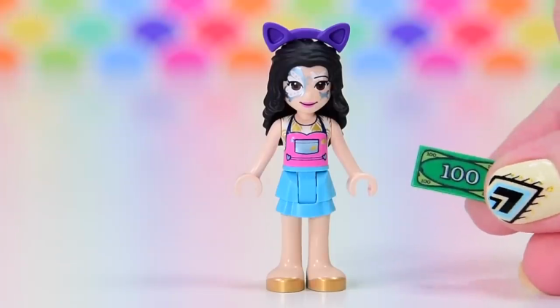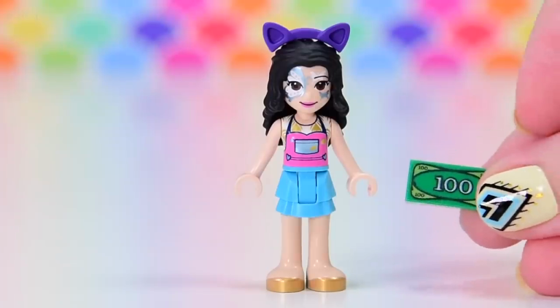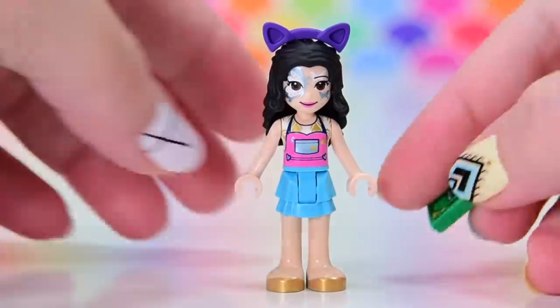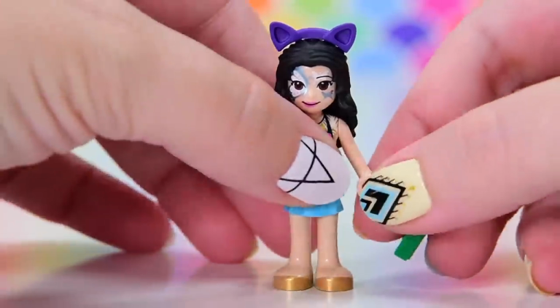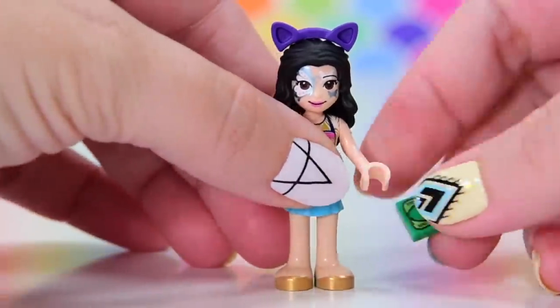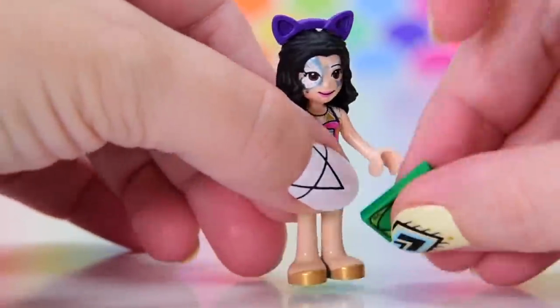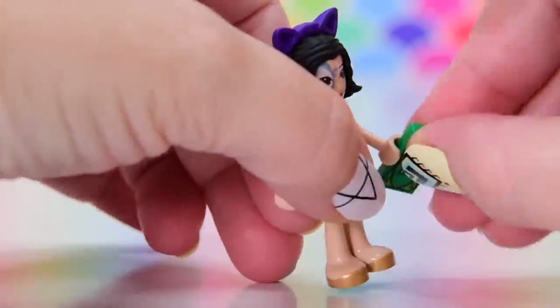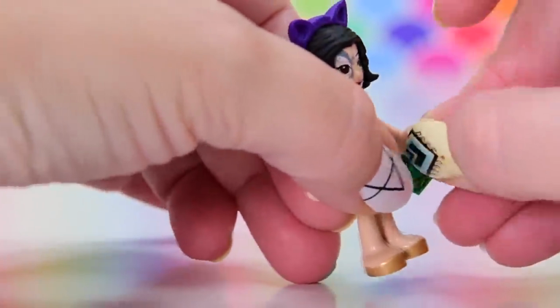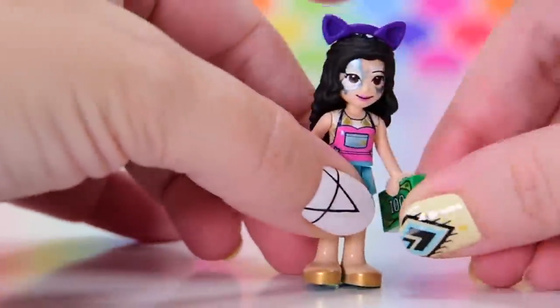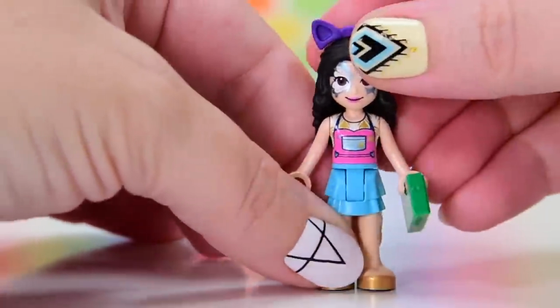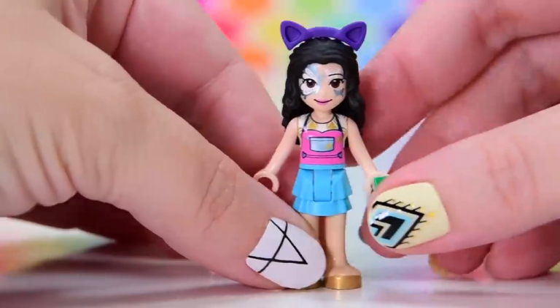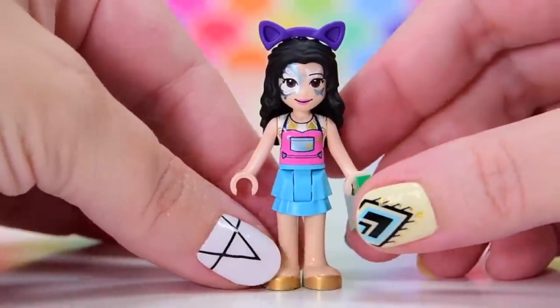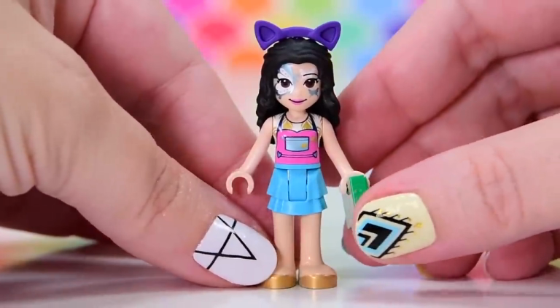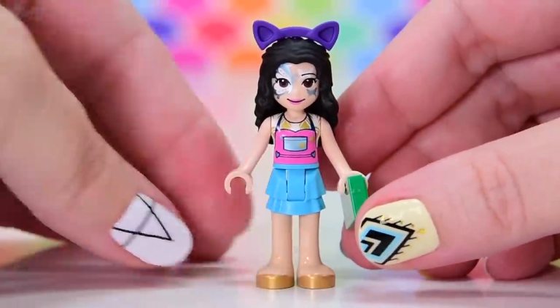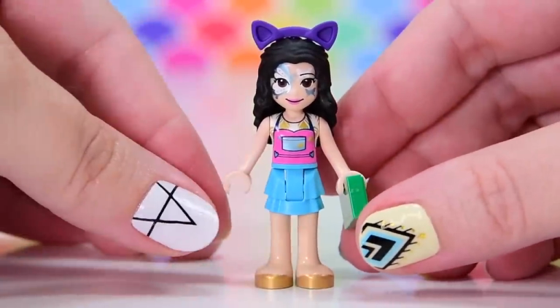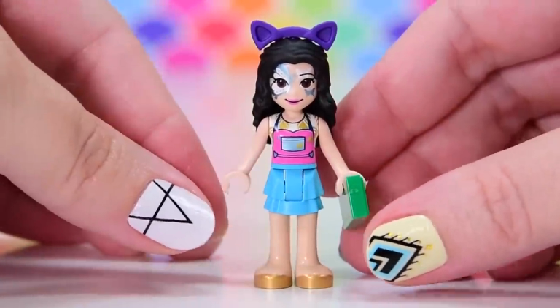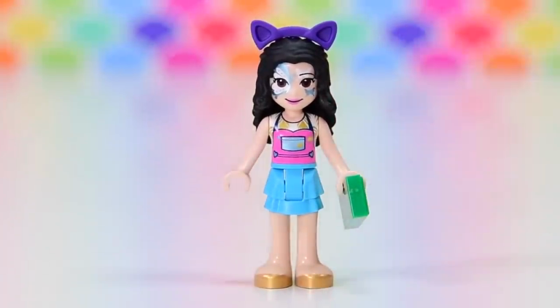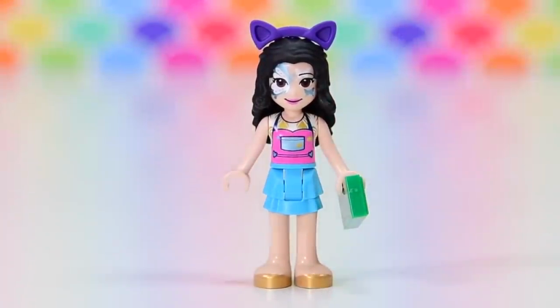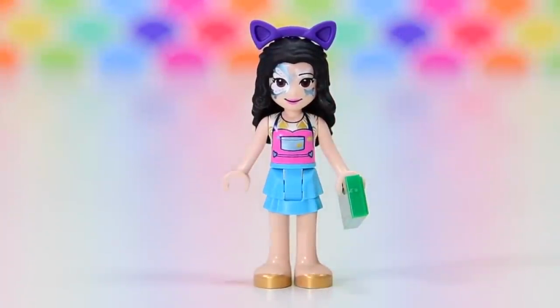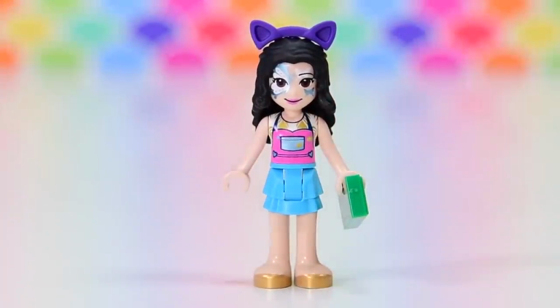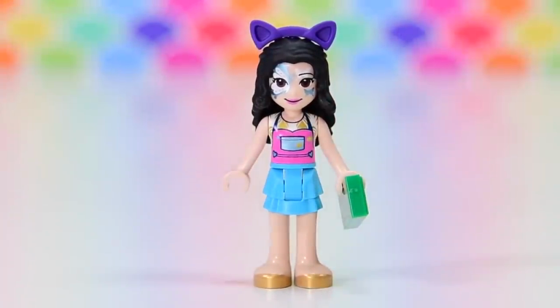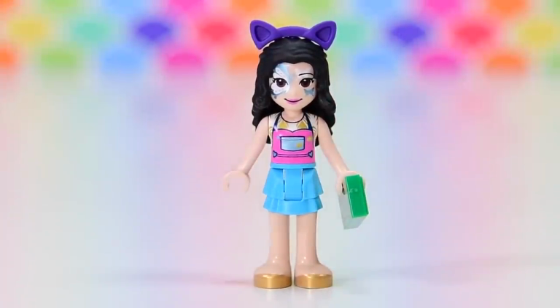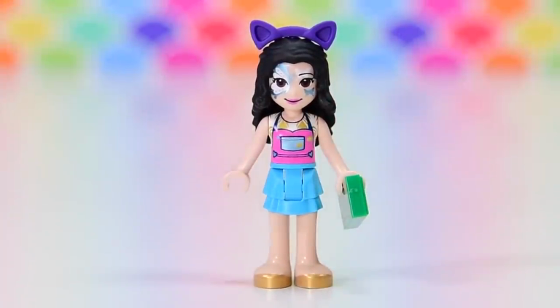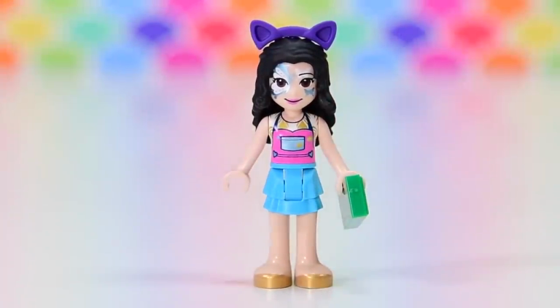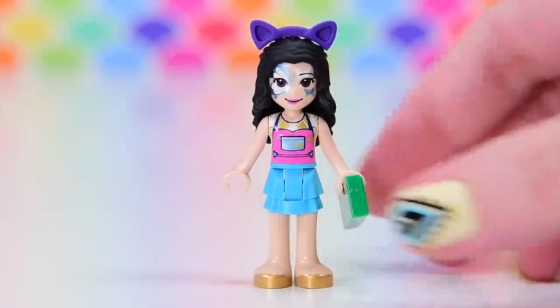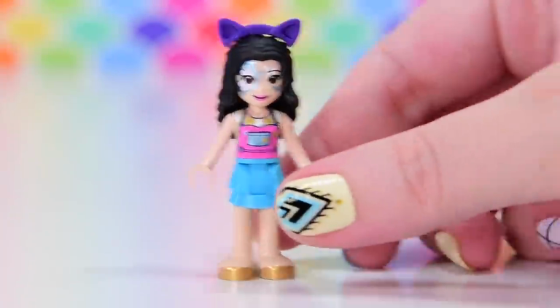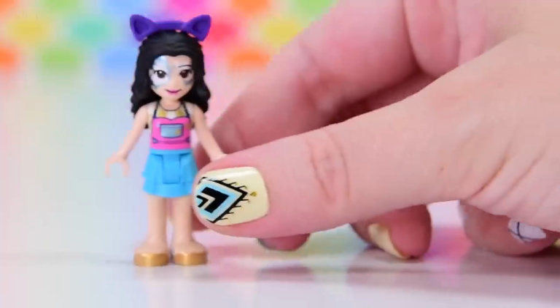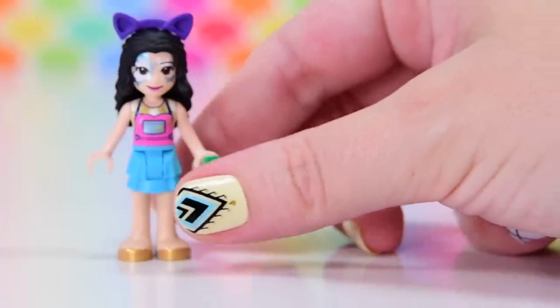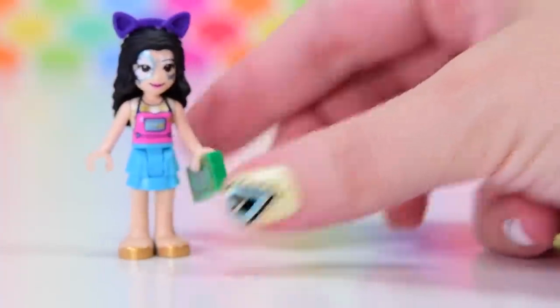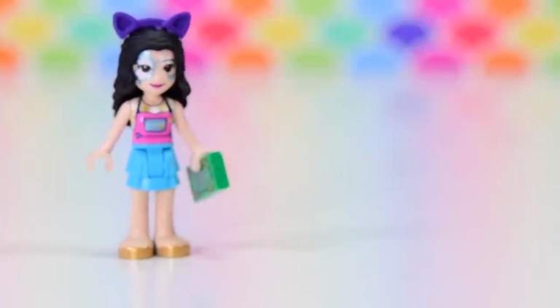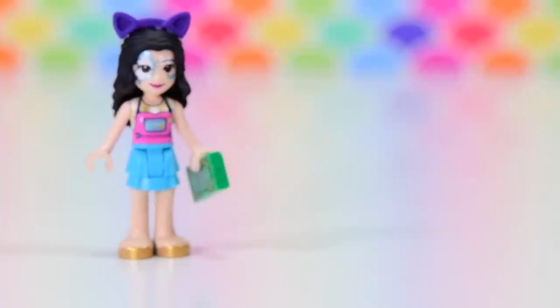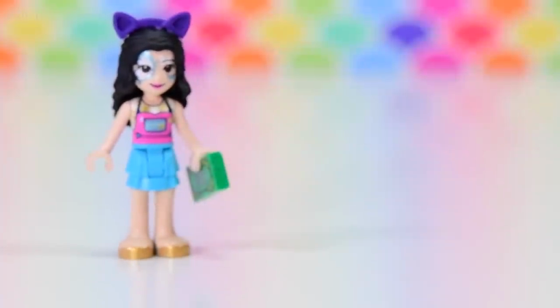Emma's got a lot of new parts: gold shoes, new torso piece, new face print, same hair, and the new cap piece. It's not new for this set but it's new for this year, and it is the best hair accessory we have had ever — I'm going to call that. She's also got a $100 note. I don't know whether it's for her profits from face painting or whether it's to spend at the funfair, but she better be shouting everybody!